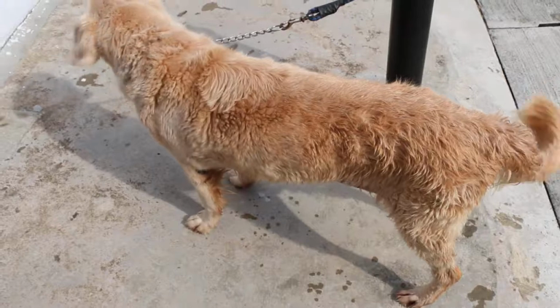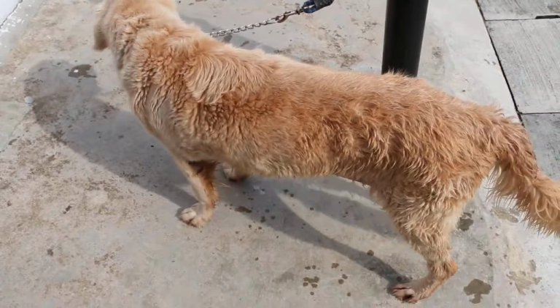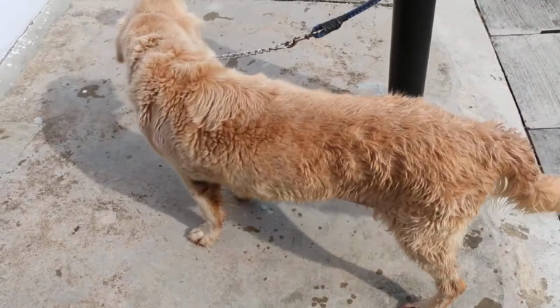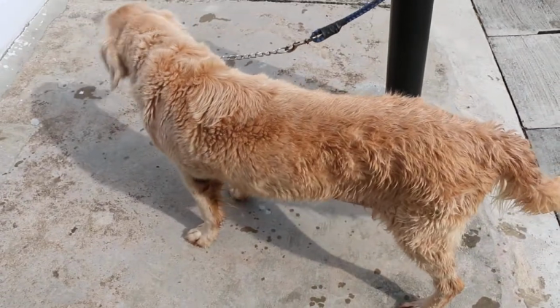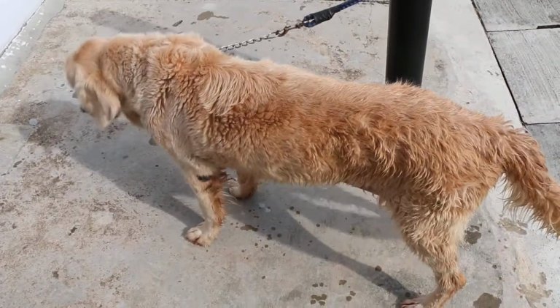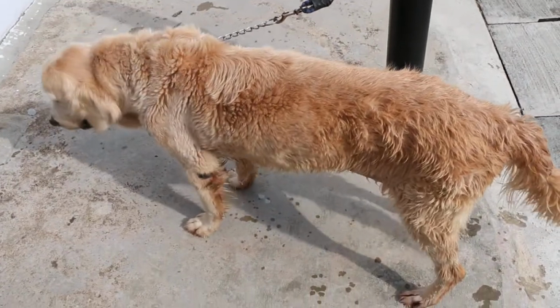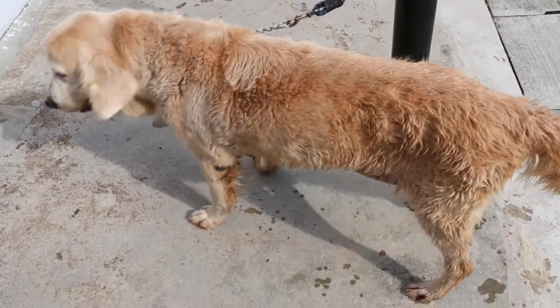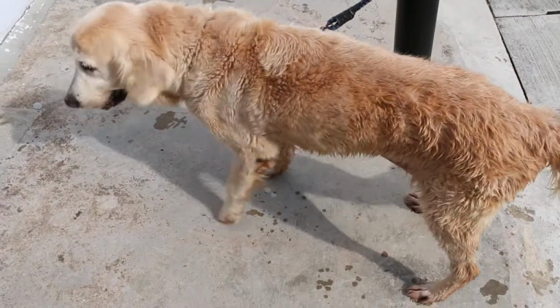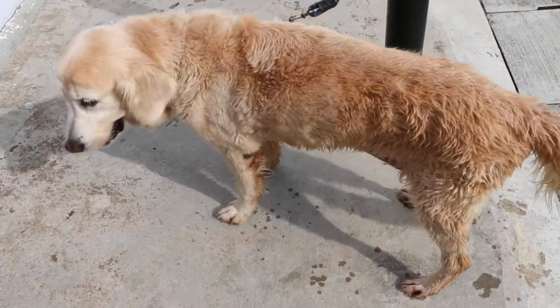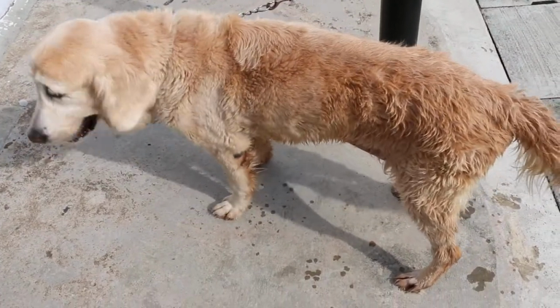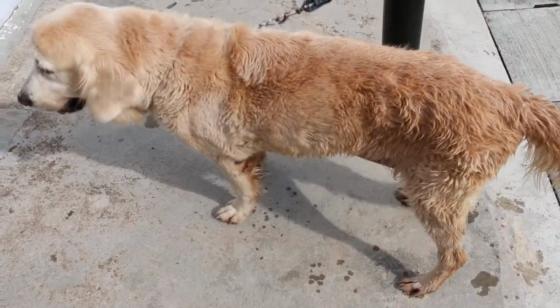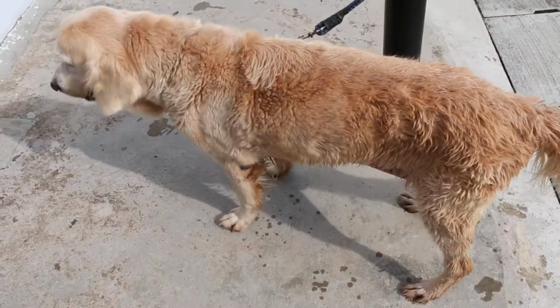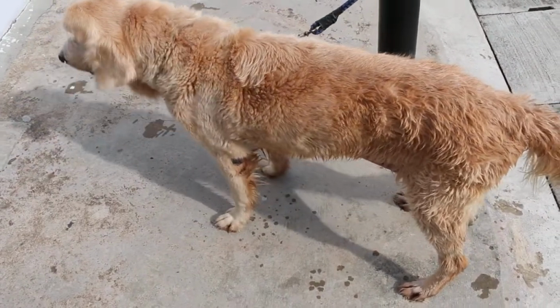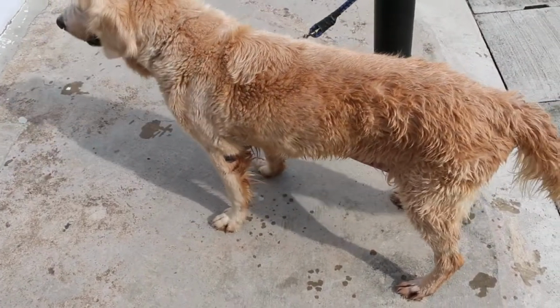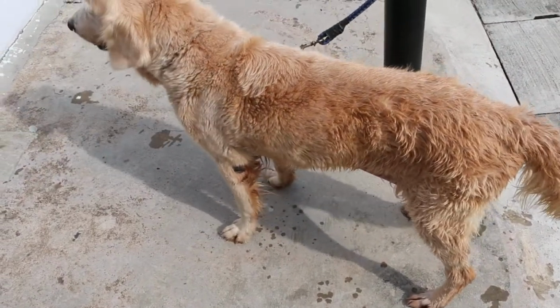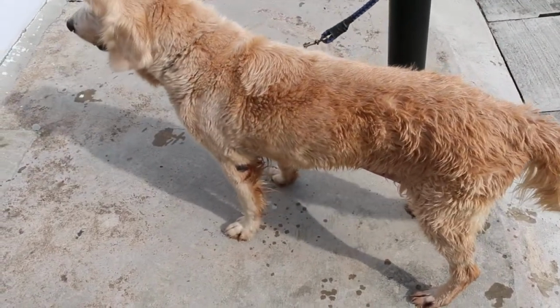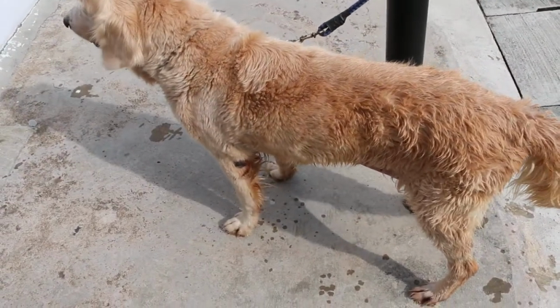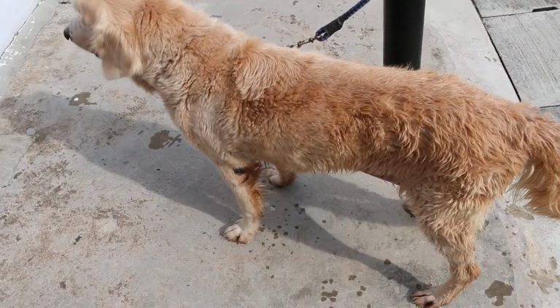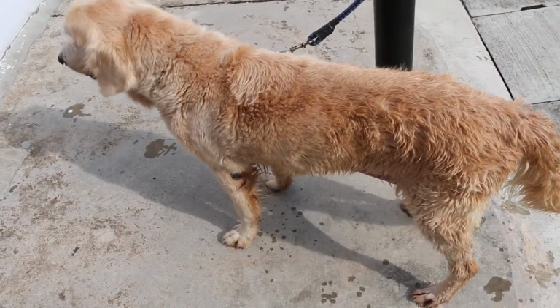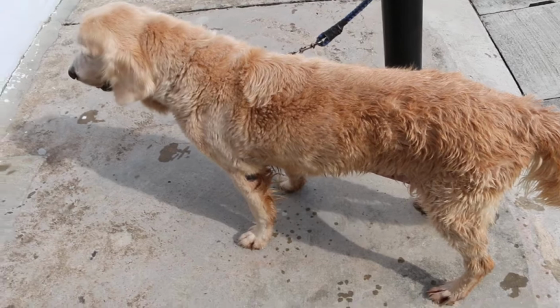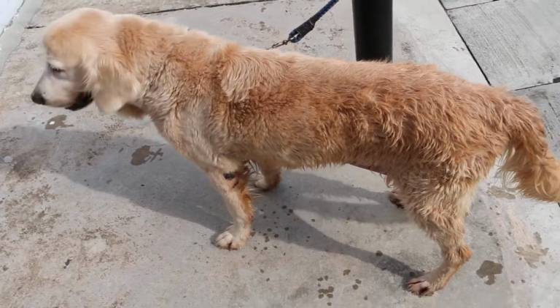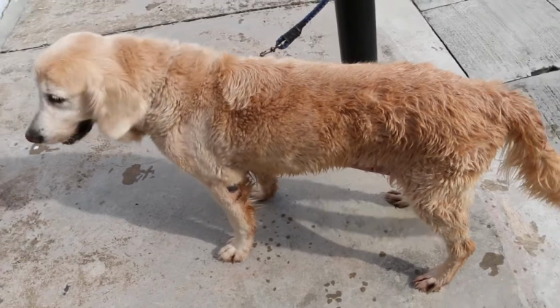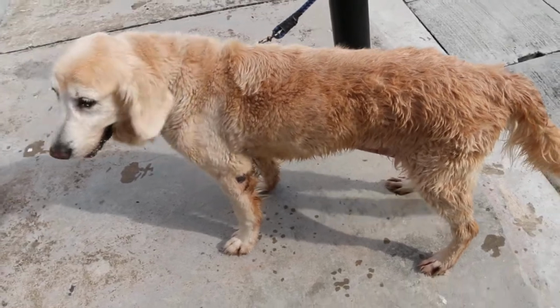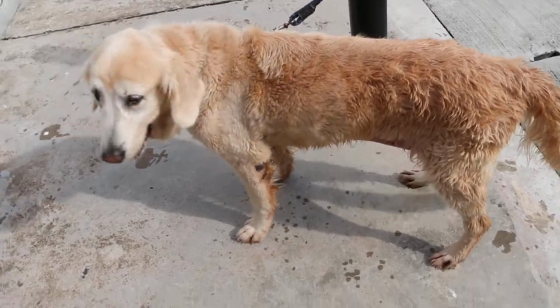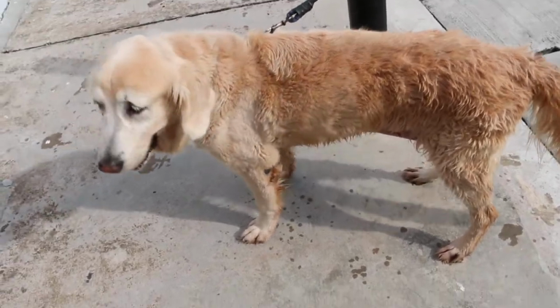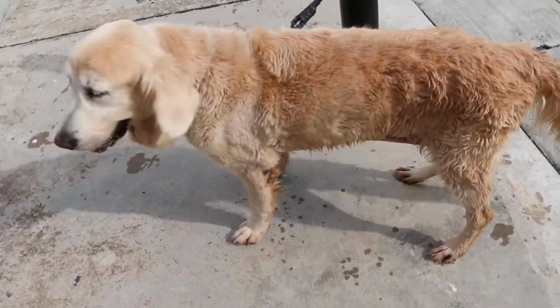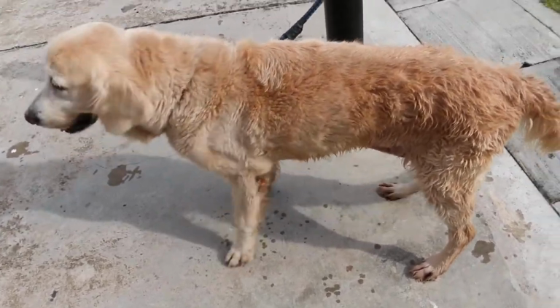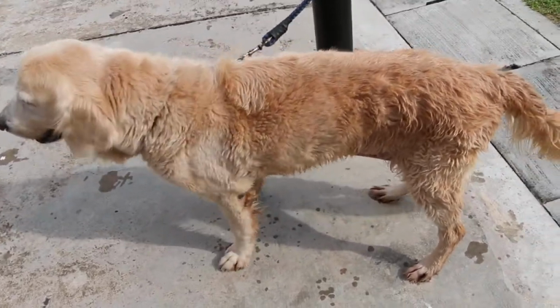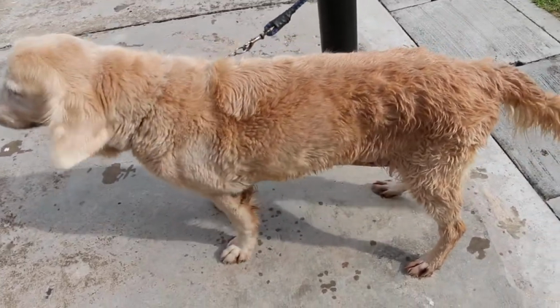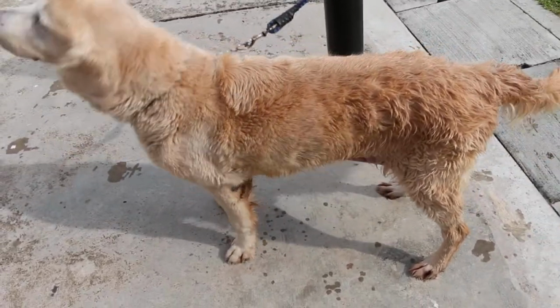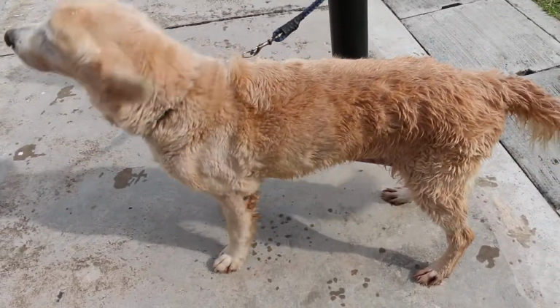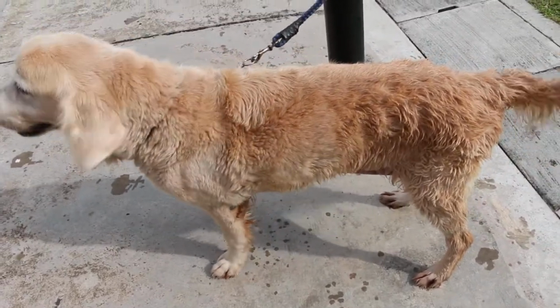January 15, 2015. This dog came in yesterday afternoon for open pyometra.